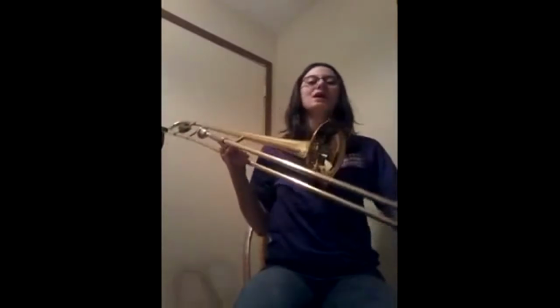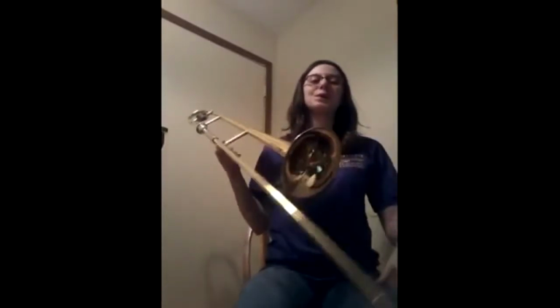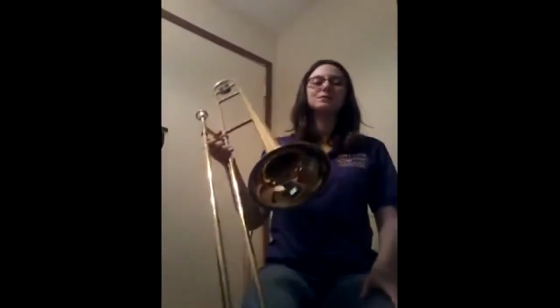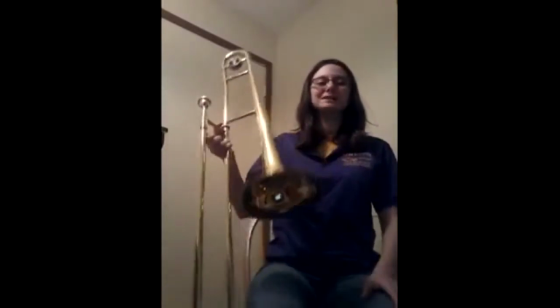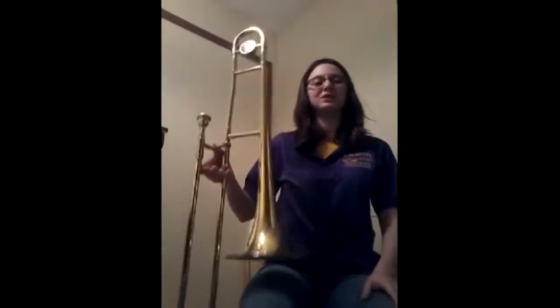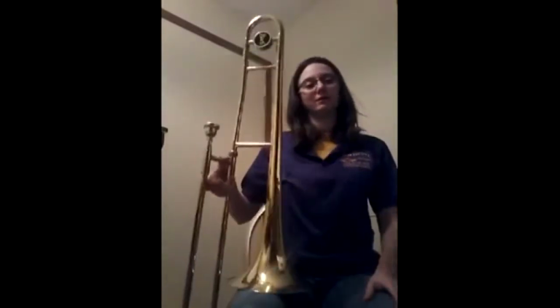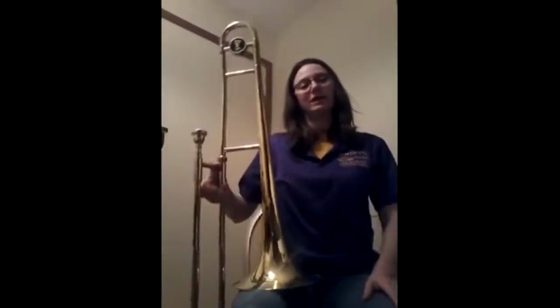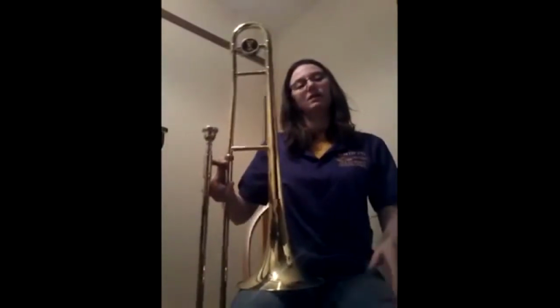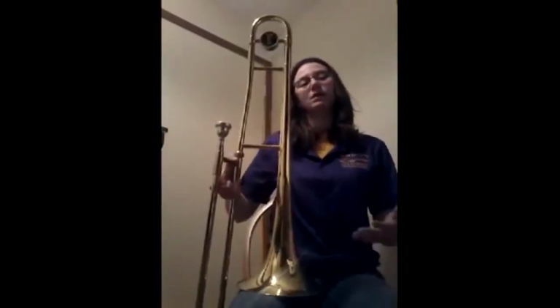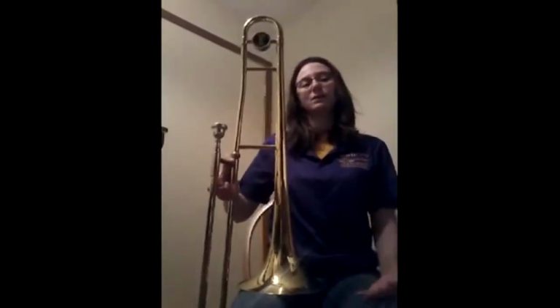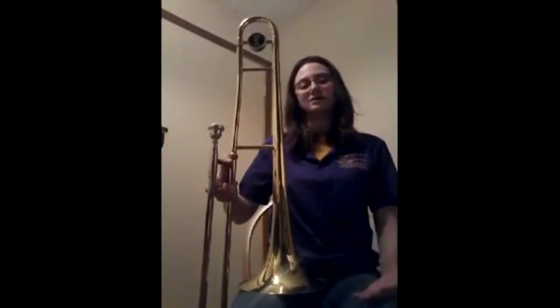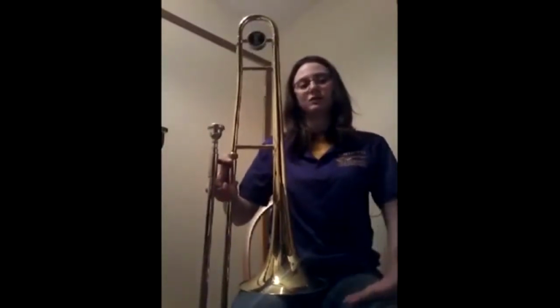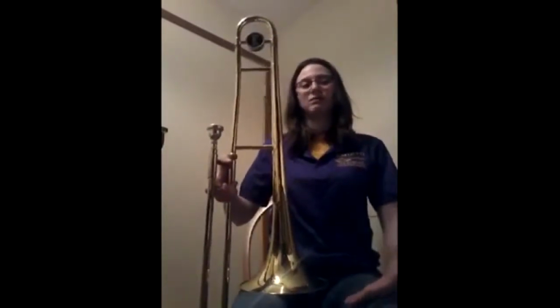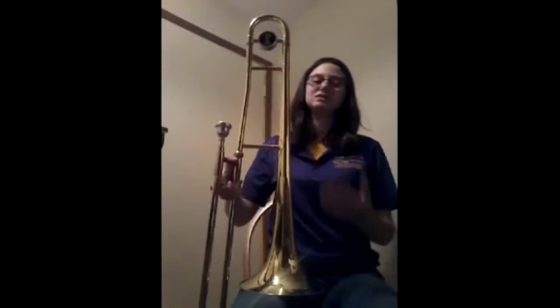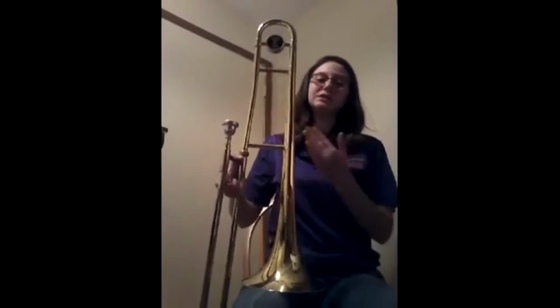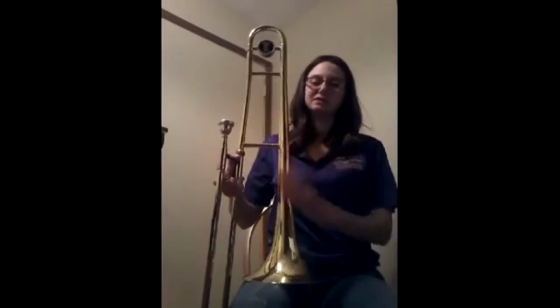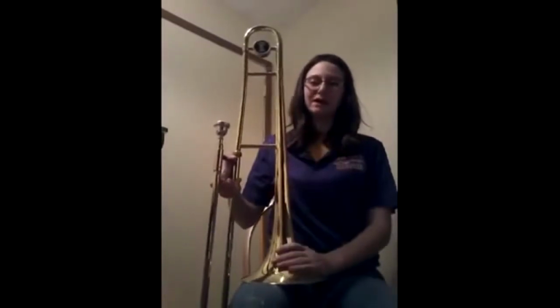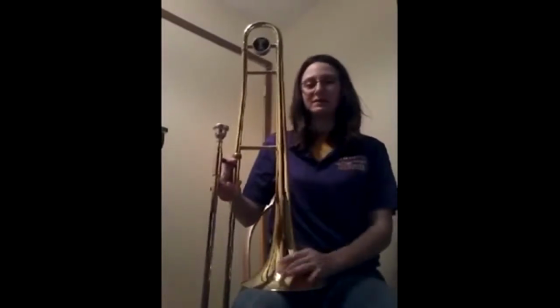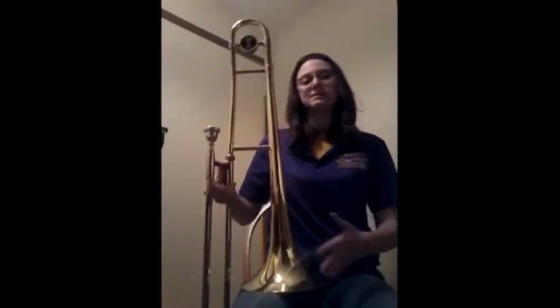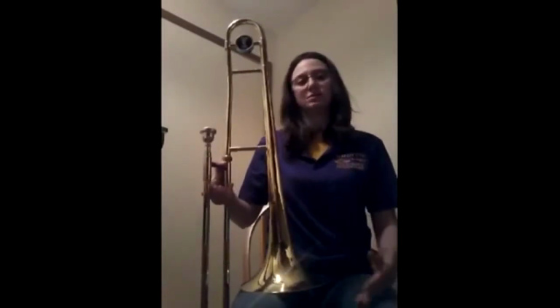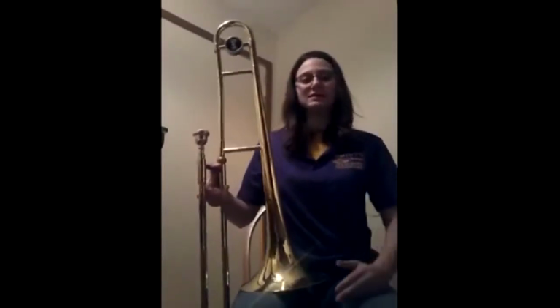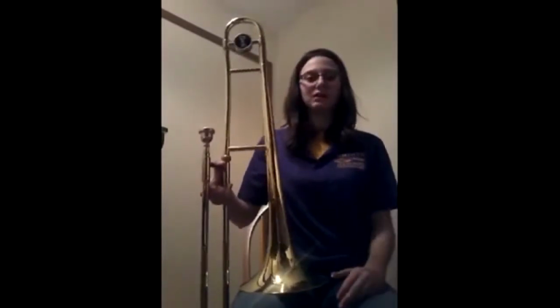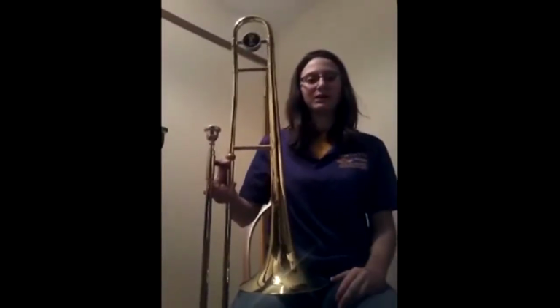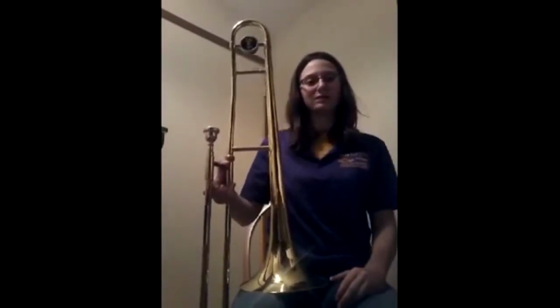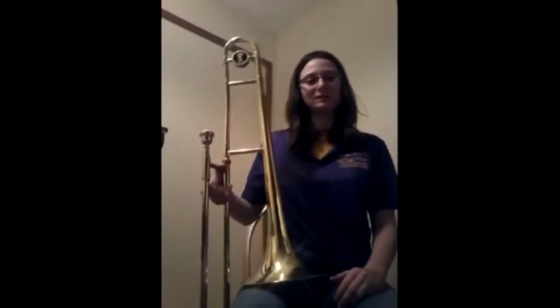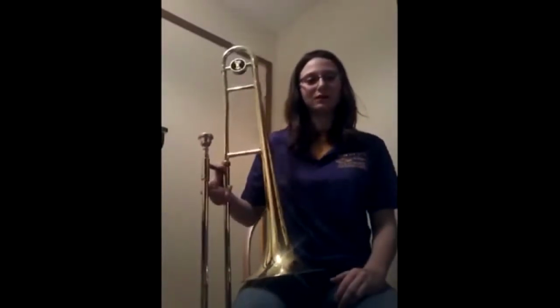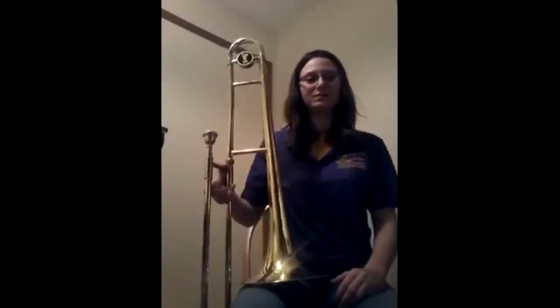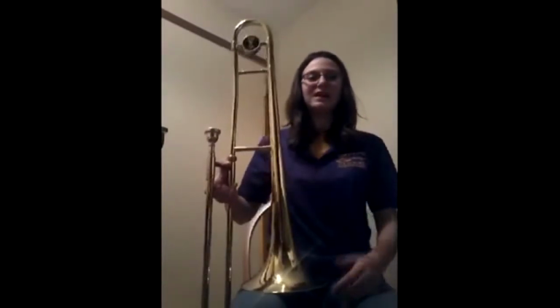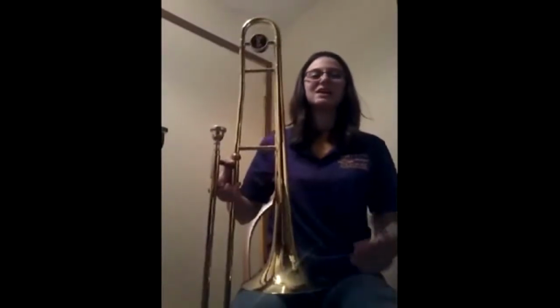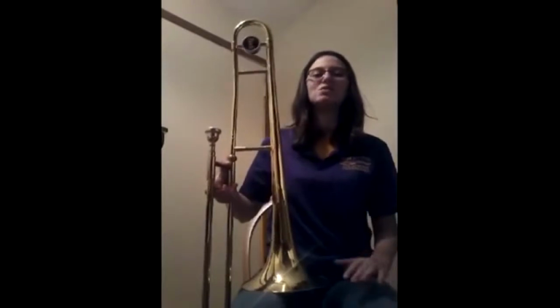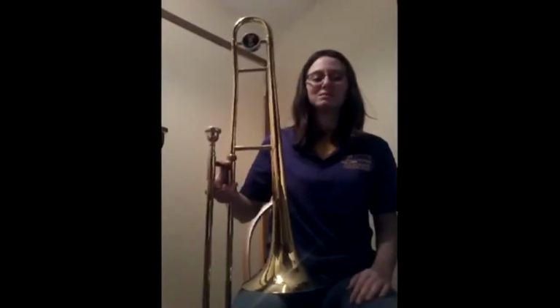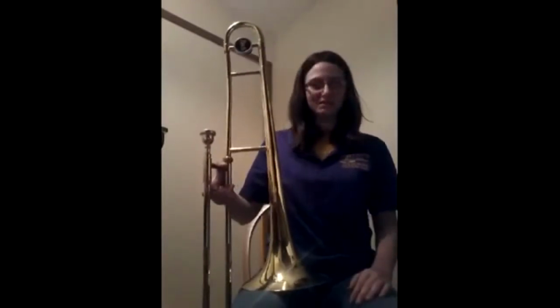It is part of the brass instrument family, because of the materials it is made of, such as brass and other brass metals. It has eight working pieces.